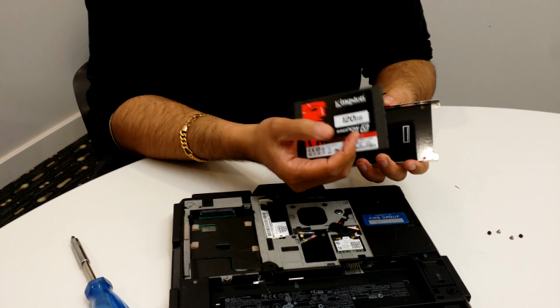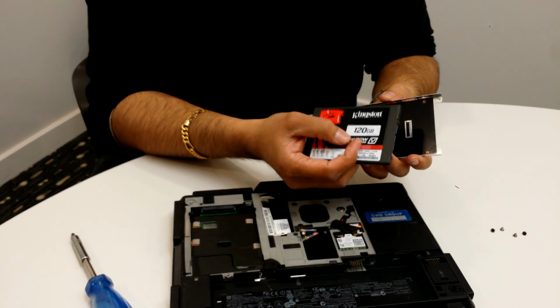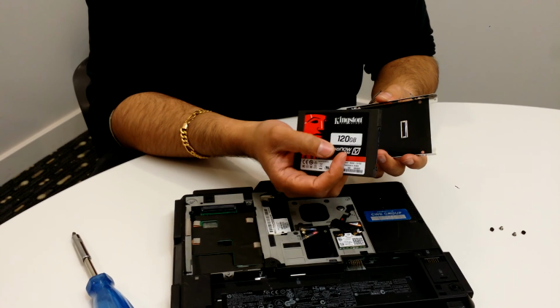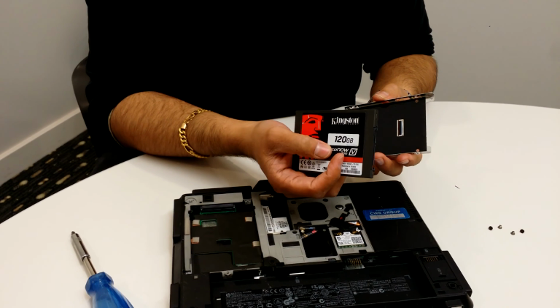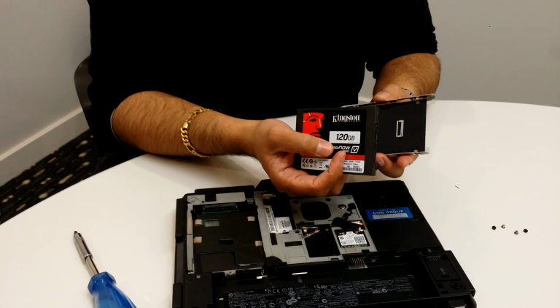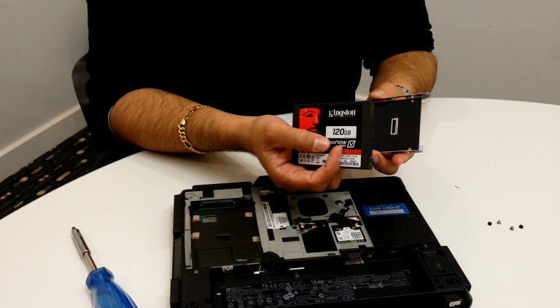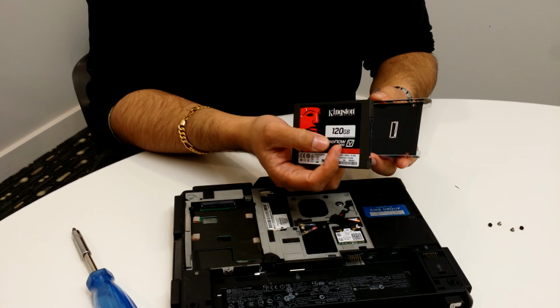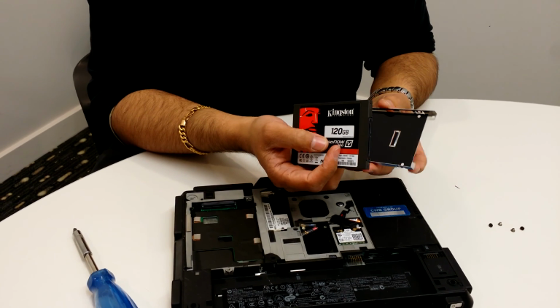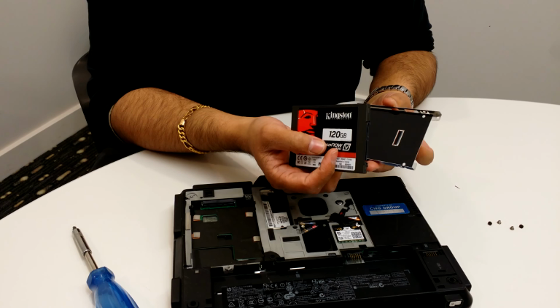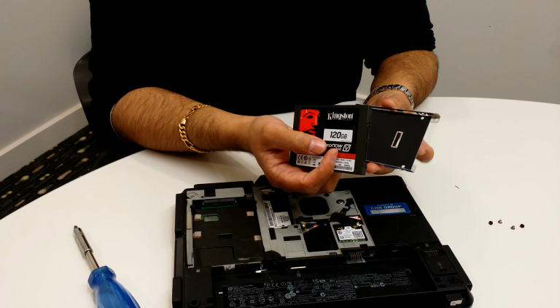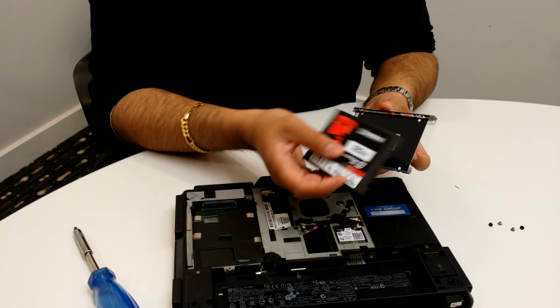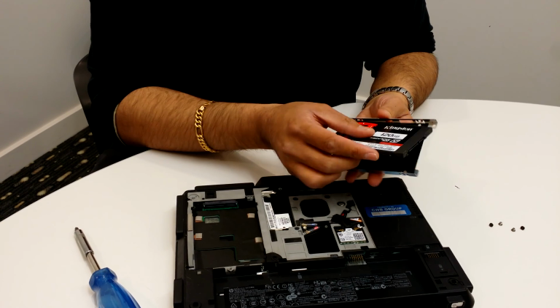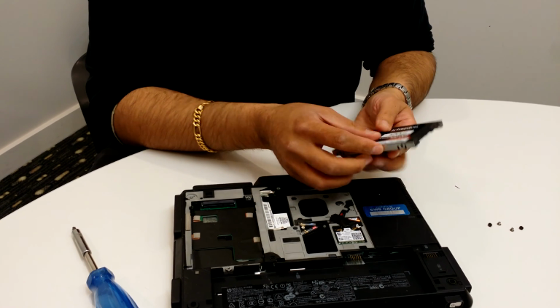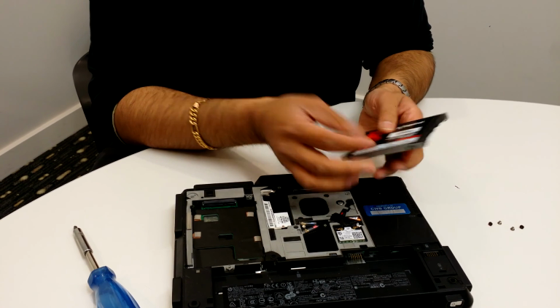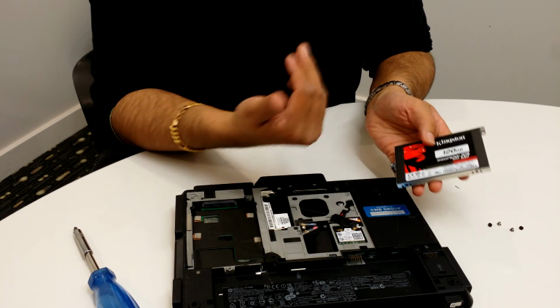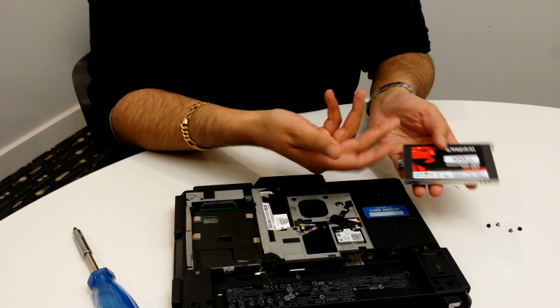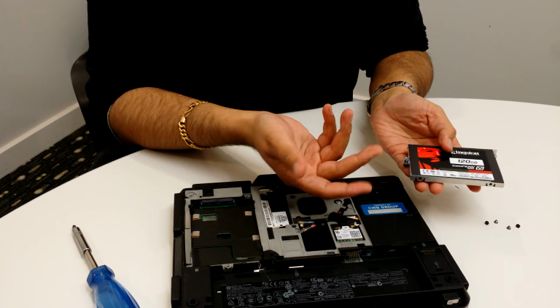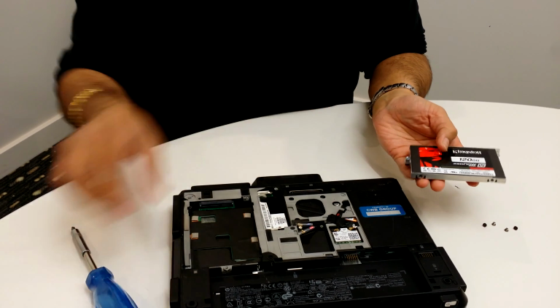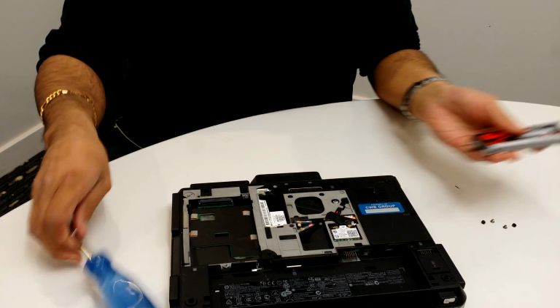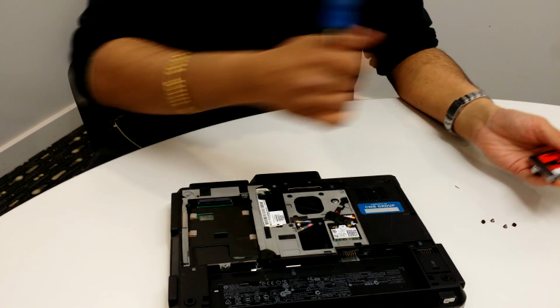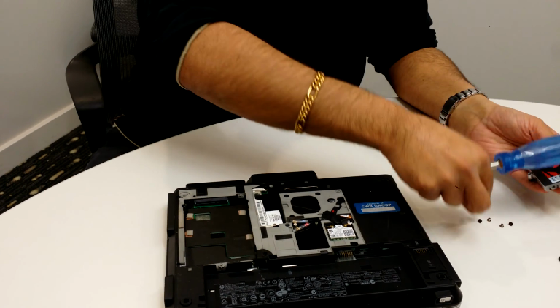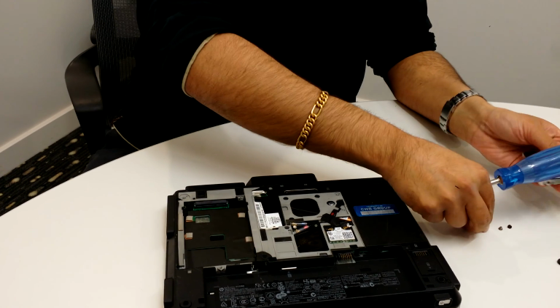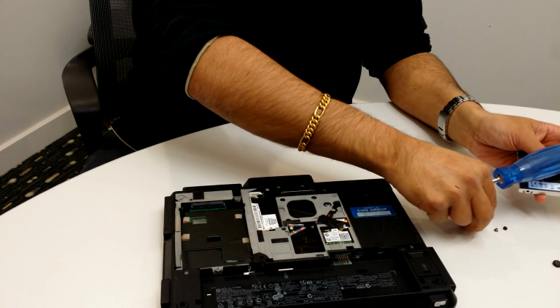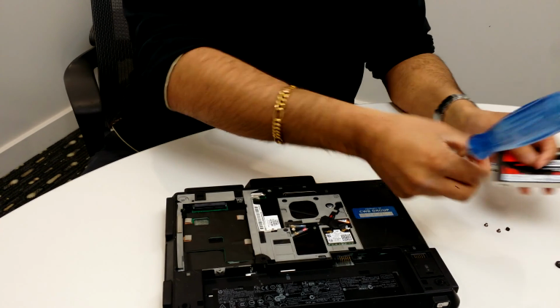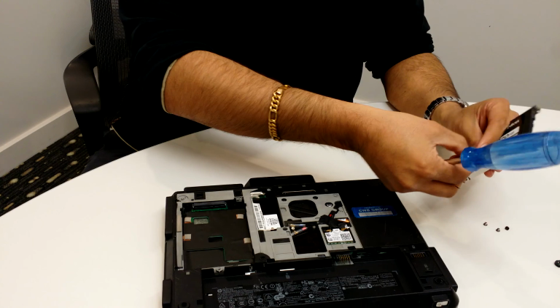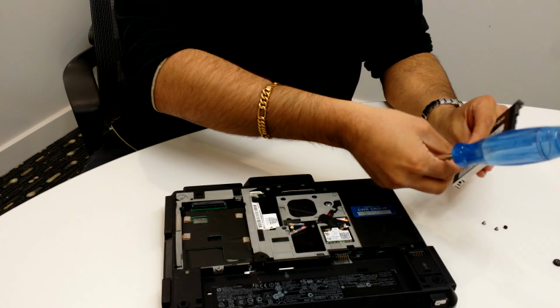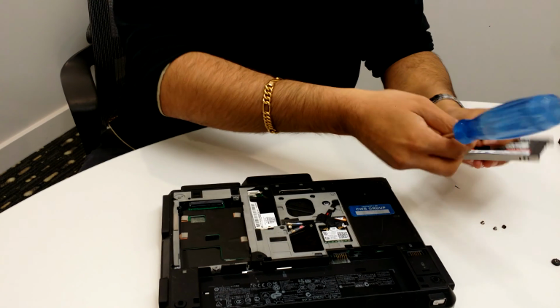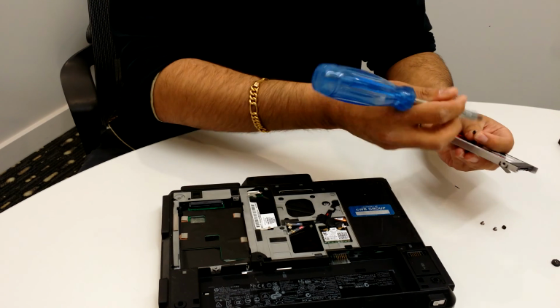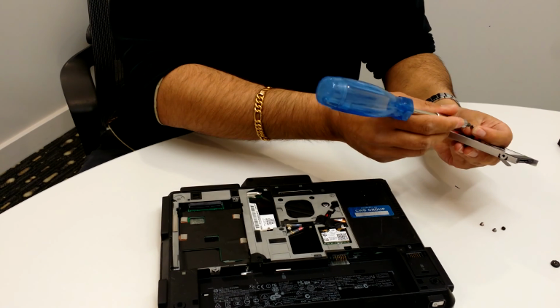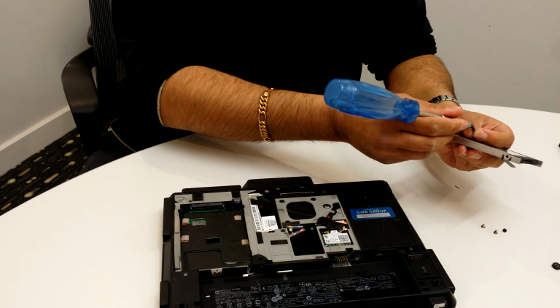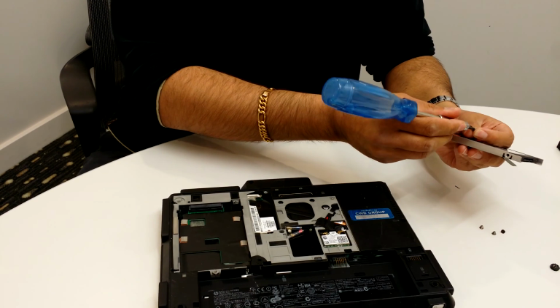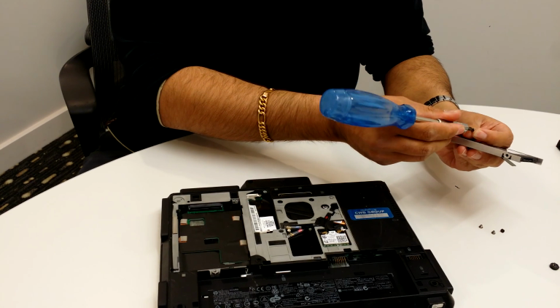If you've taken the drive out and you don't know which way it's supposed to go, this manufacturer label is supposed to usually face outwards towards you so you can see it. Next step is to put the screws back in.